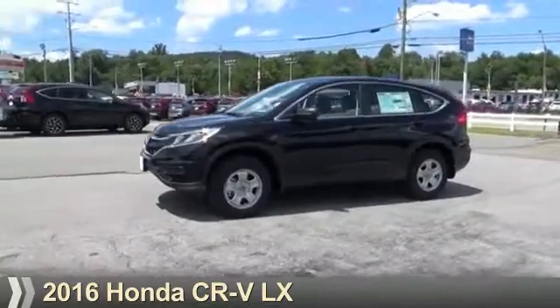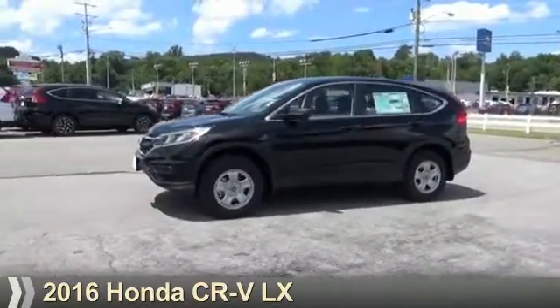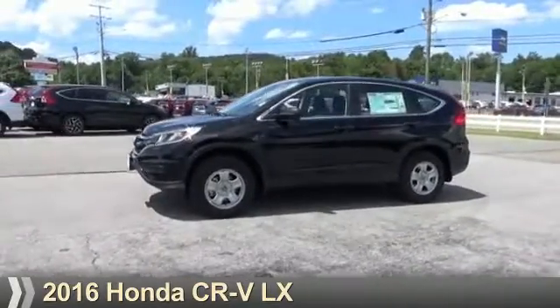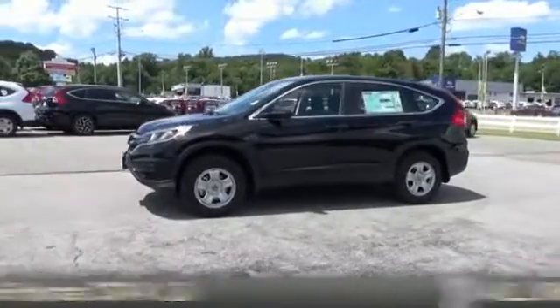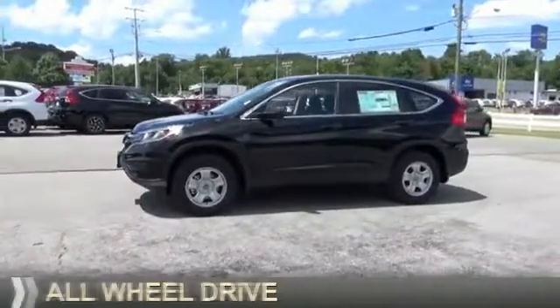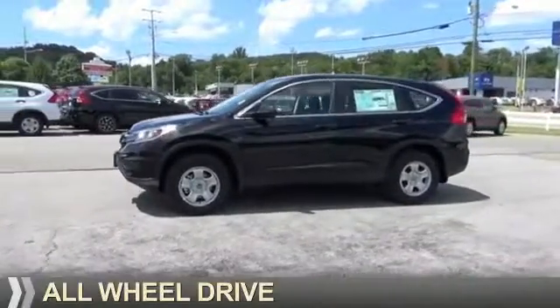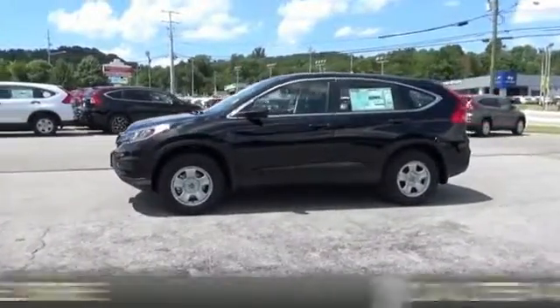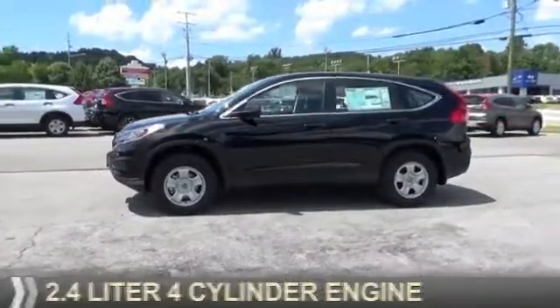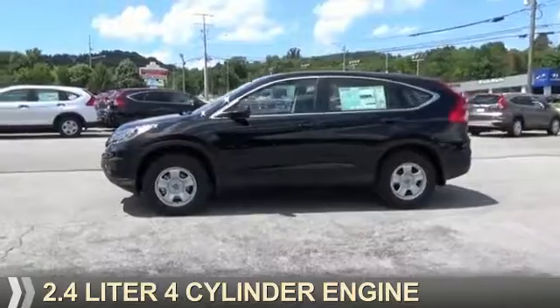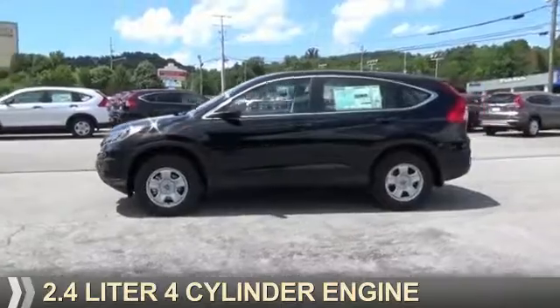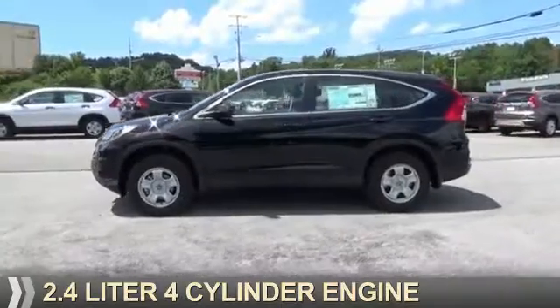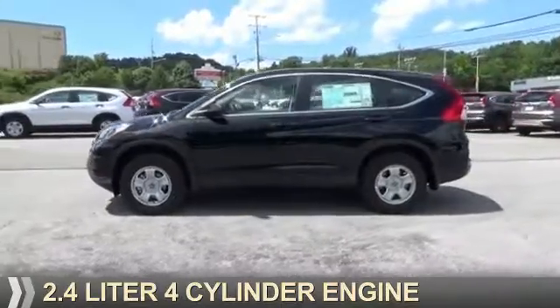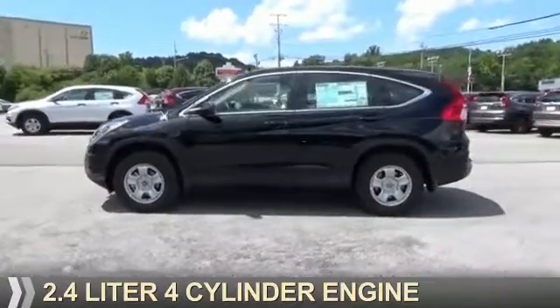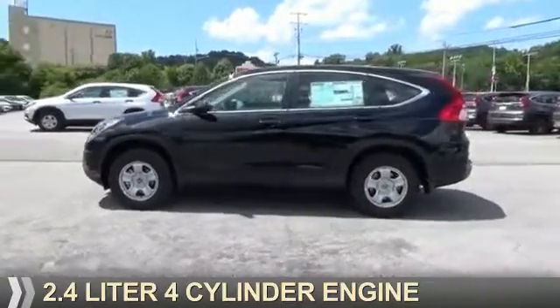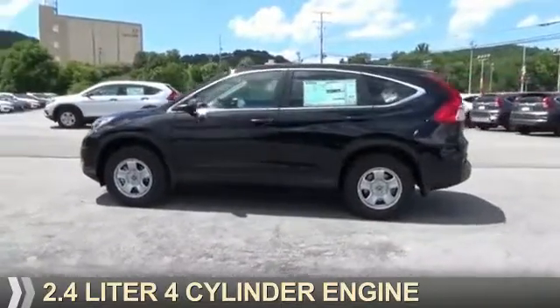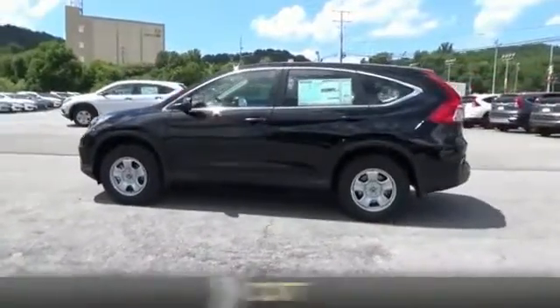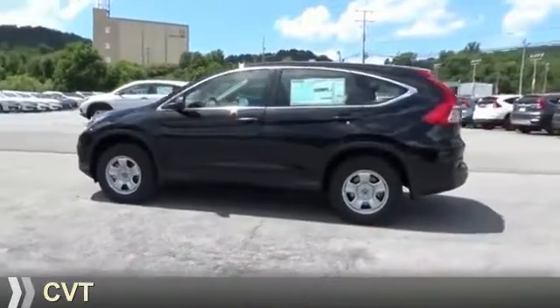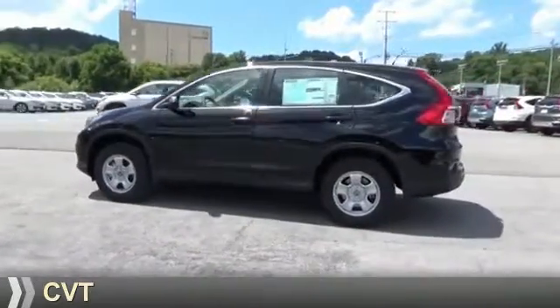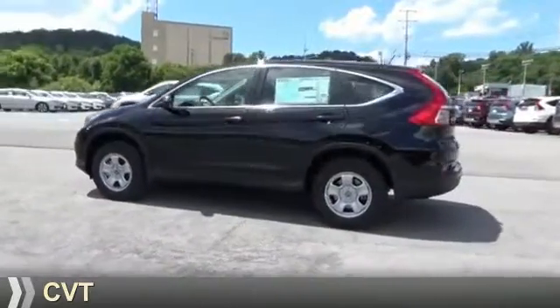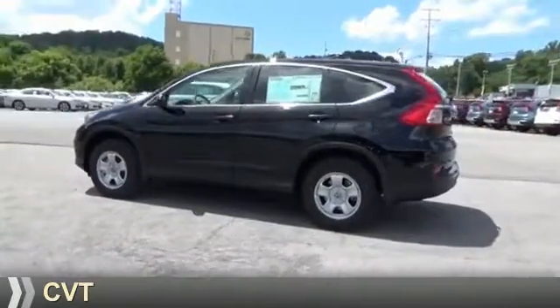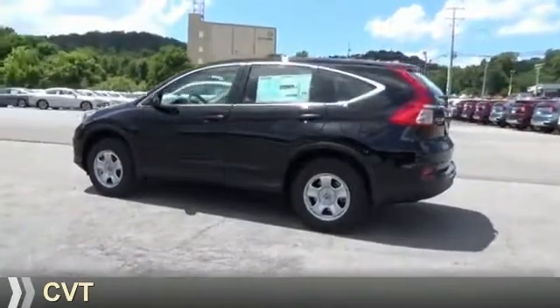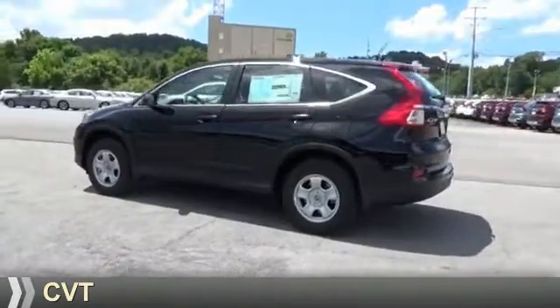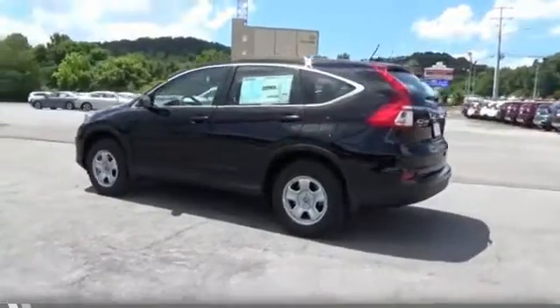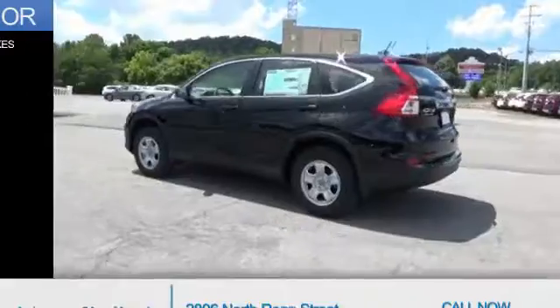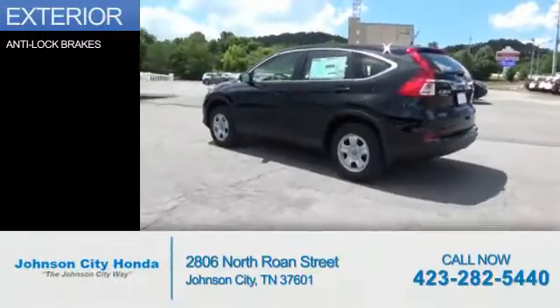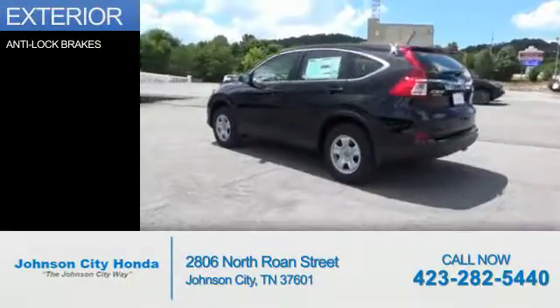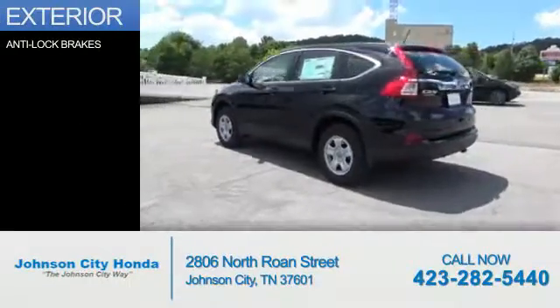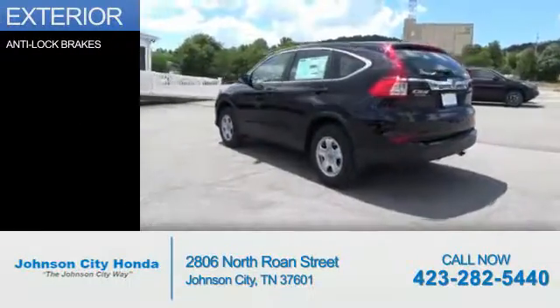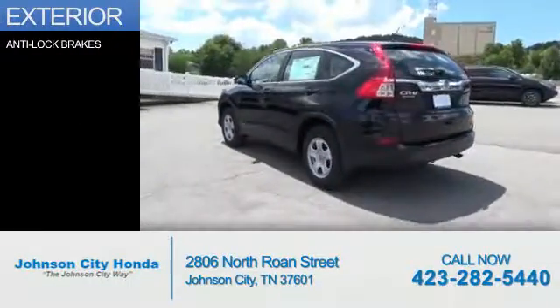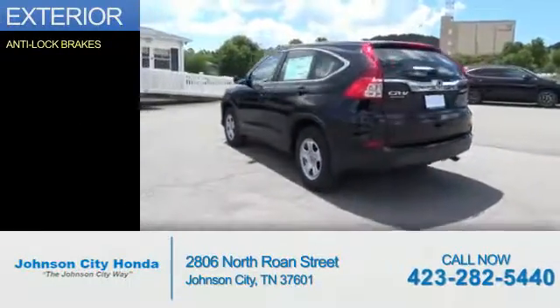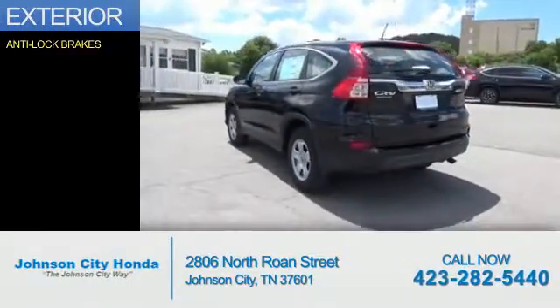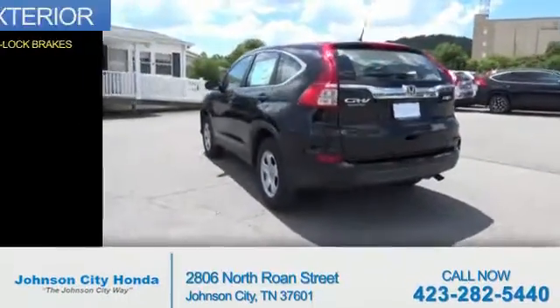It's powered by all-wheel drive, a 2.4-liter 4-cylinder engine, and a continuously variable transmission. The features include anti-lock brakes.